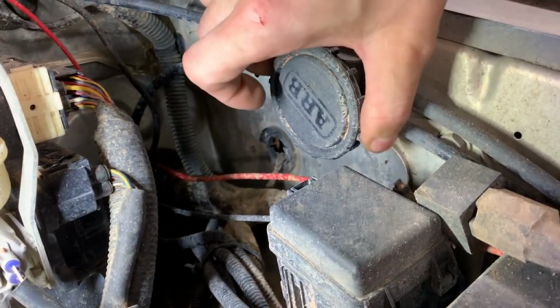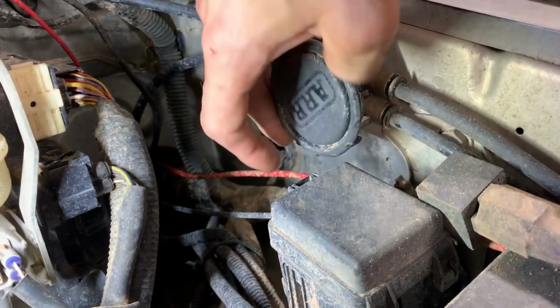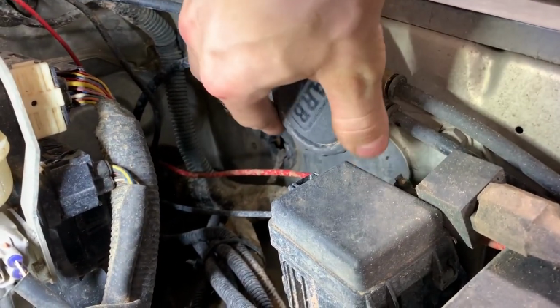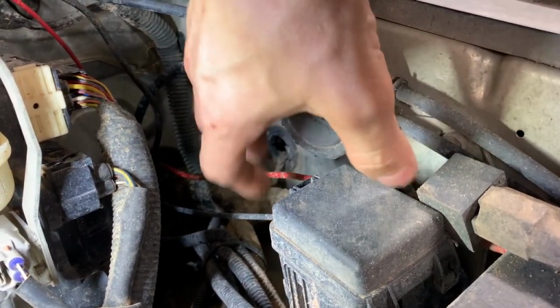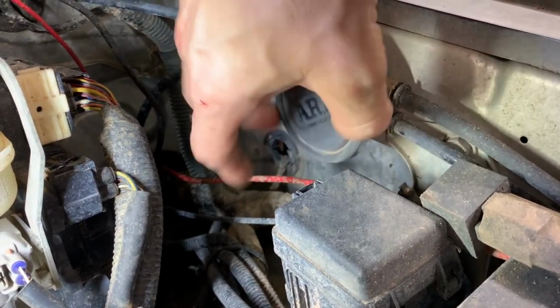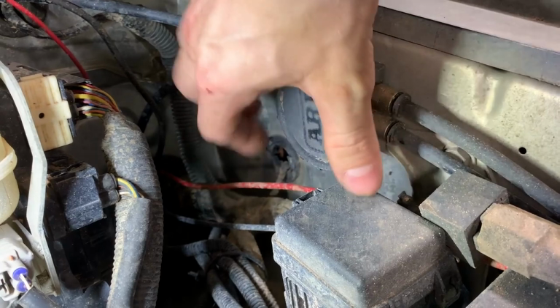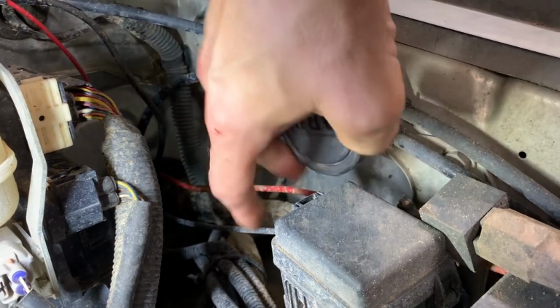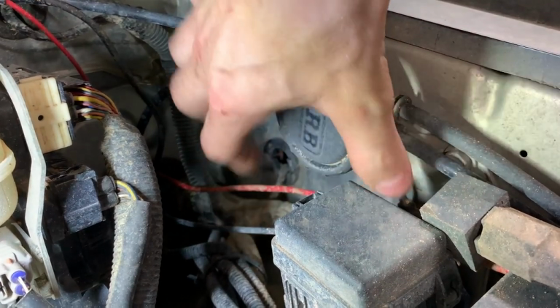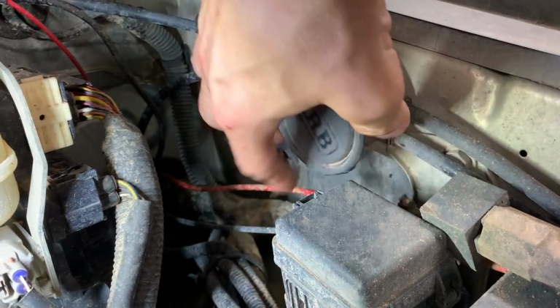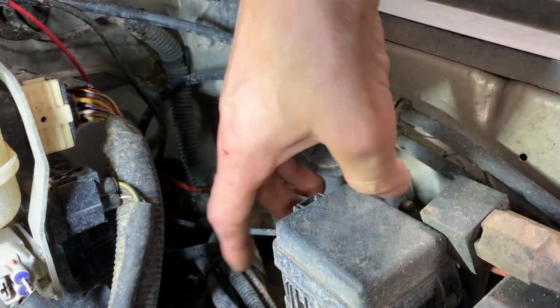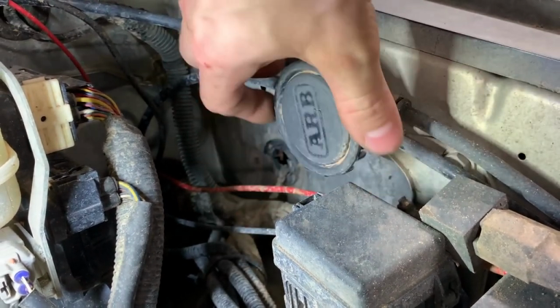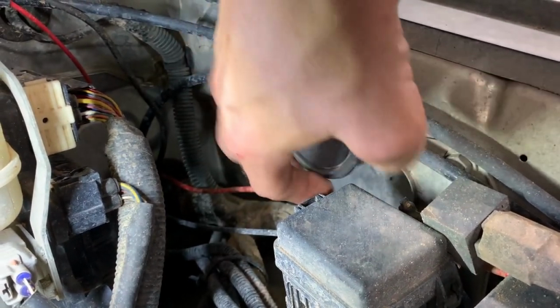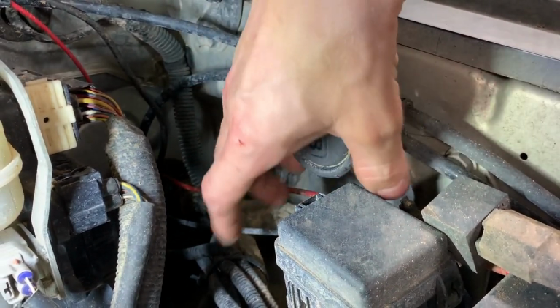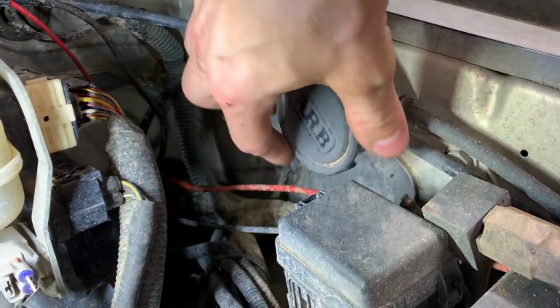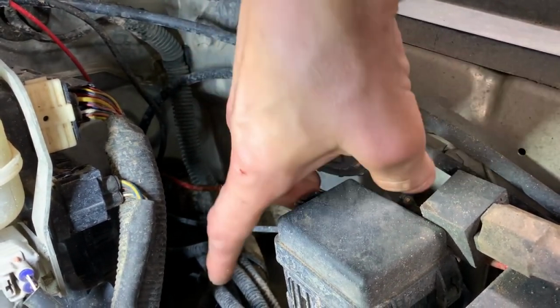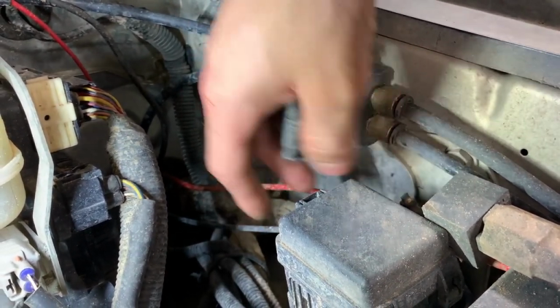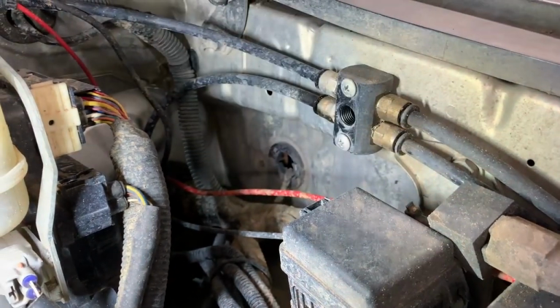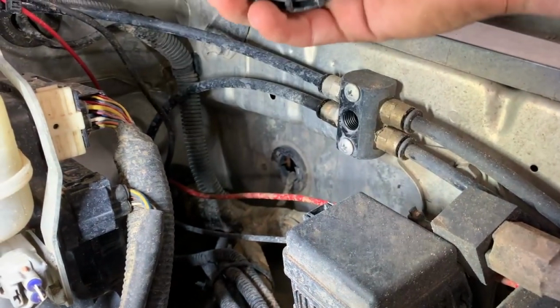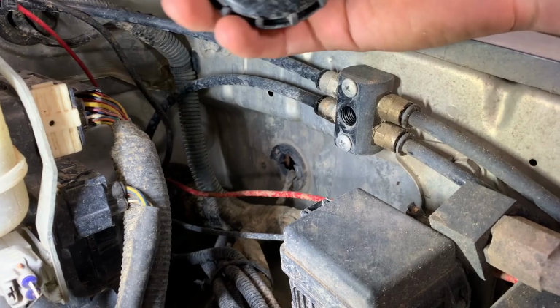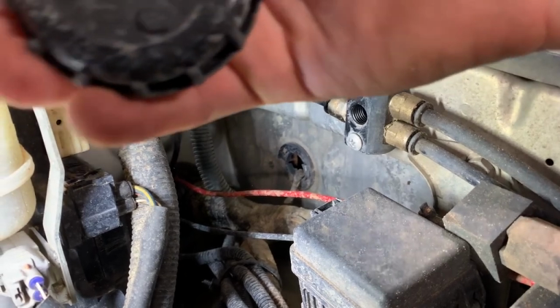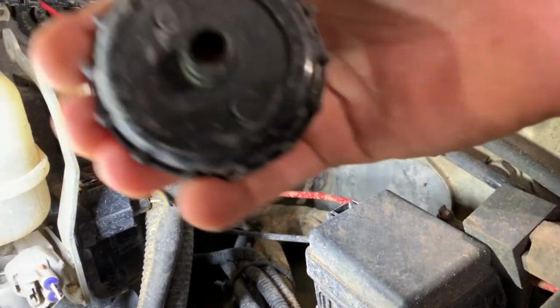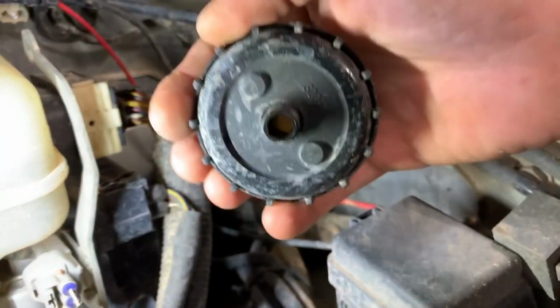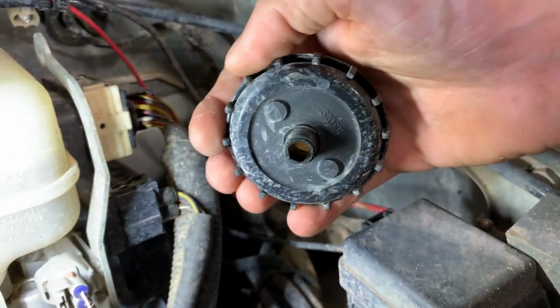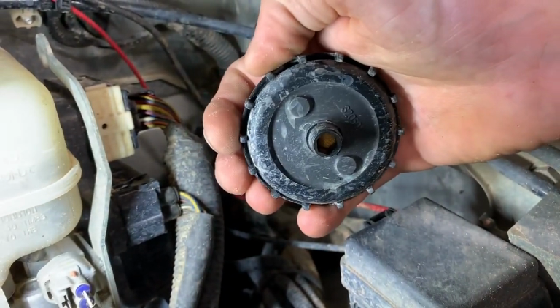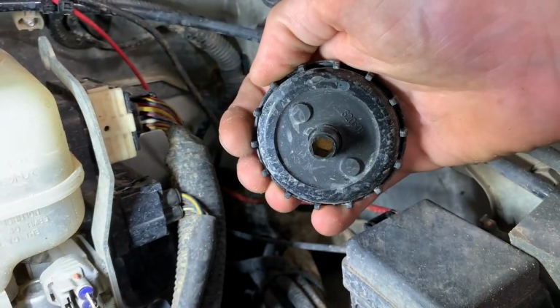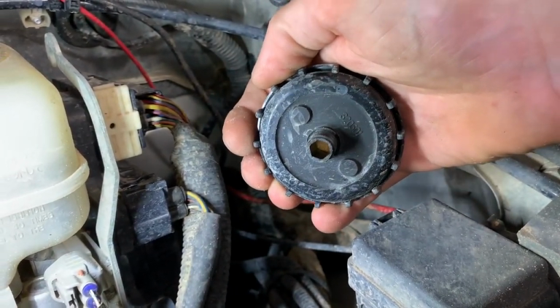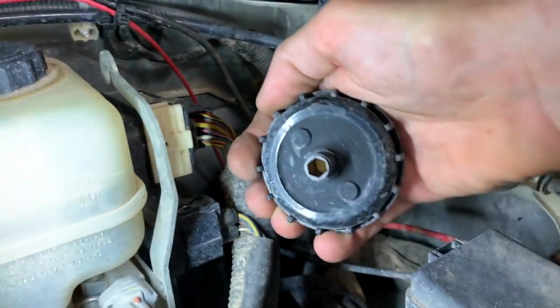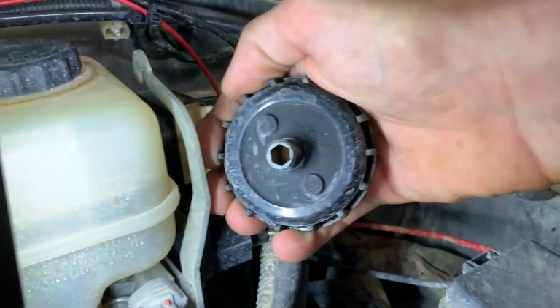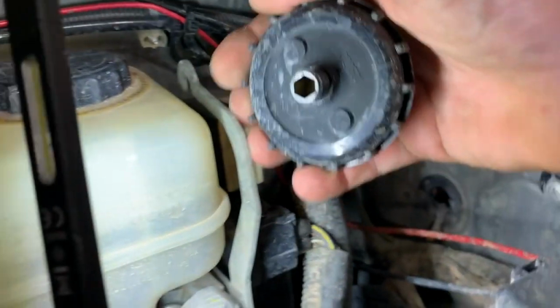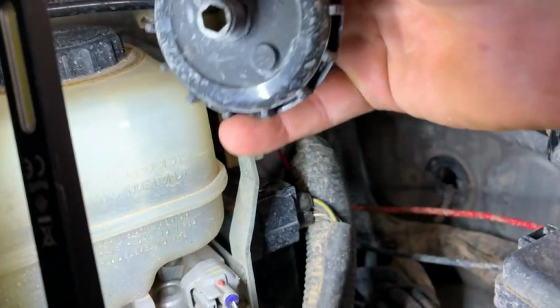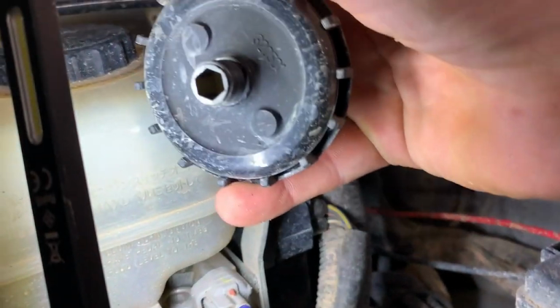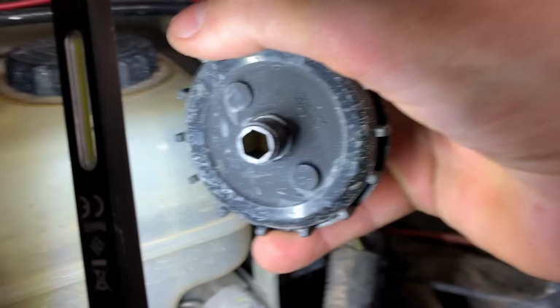As you can see, we've splashed a ton of mud and water up onto this filter. Despite my crappy video, you can see it's completely clean on the inside. So I'd say it does a pretty good job.